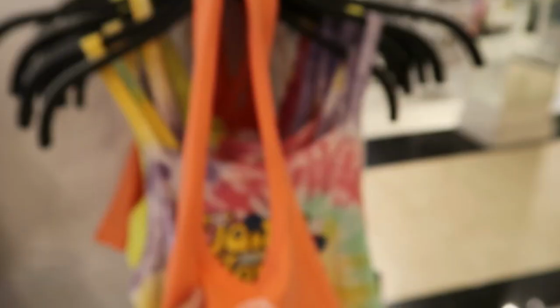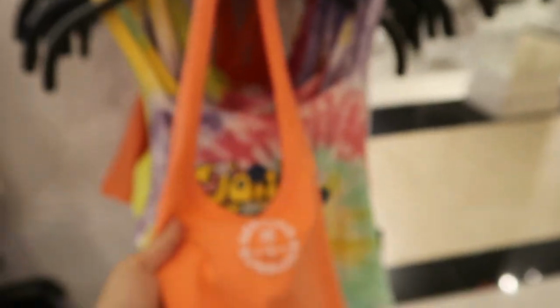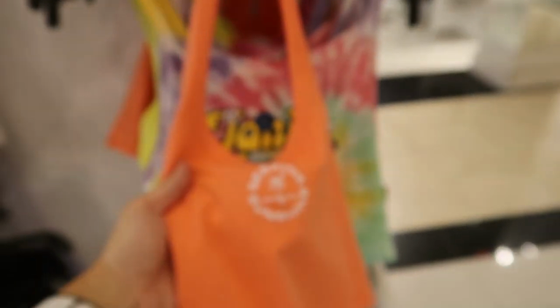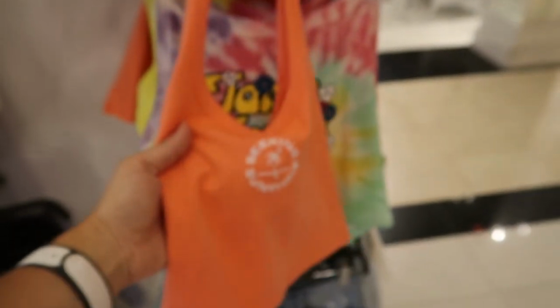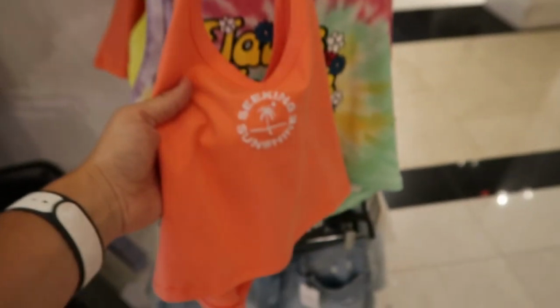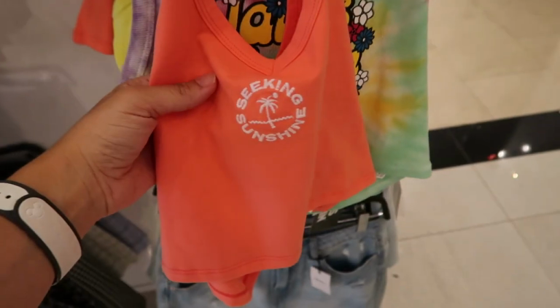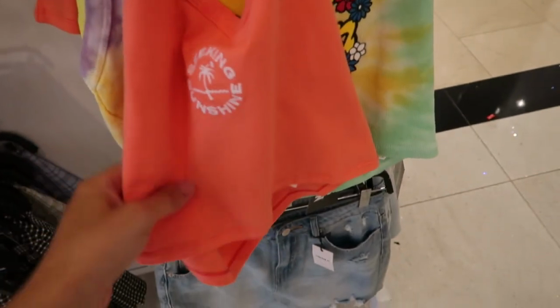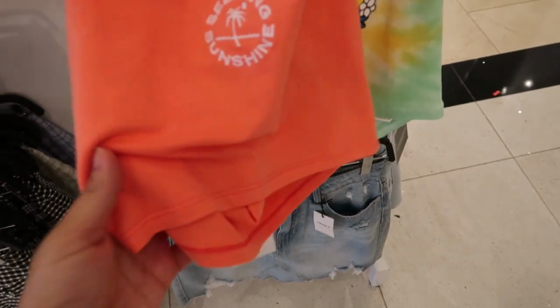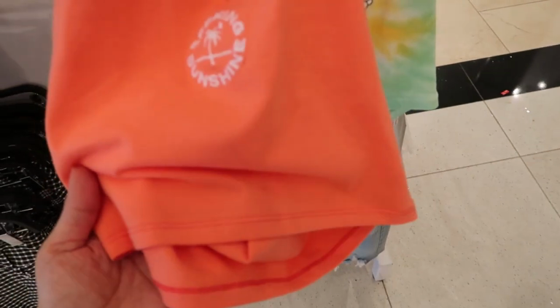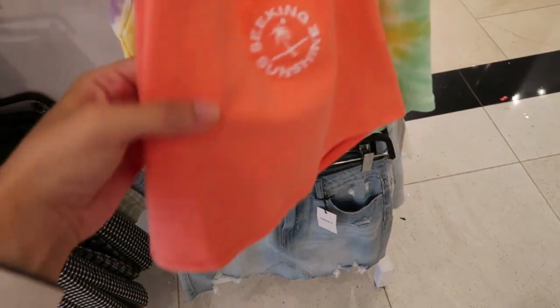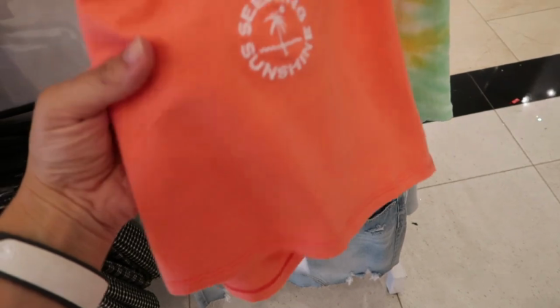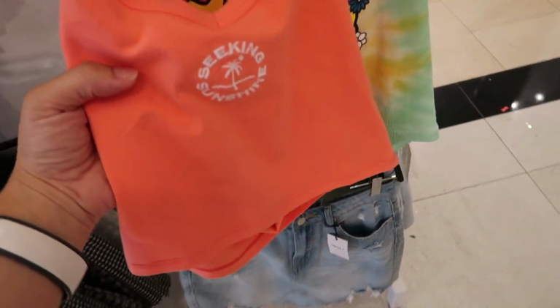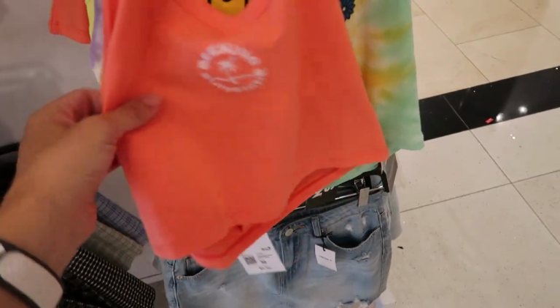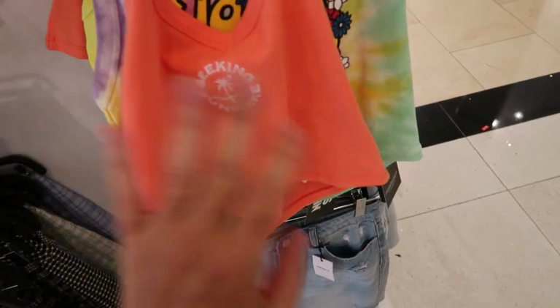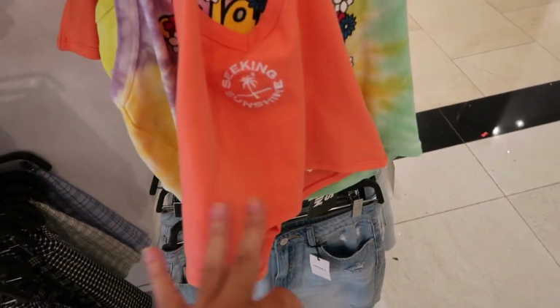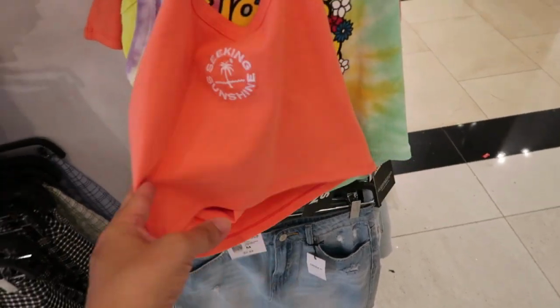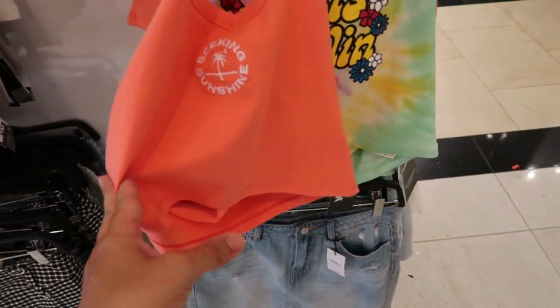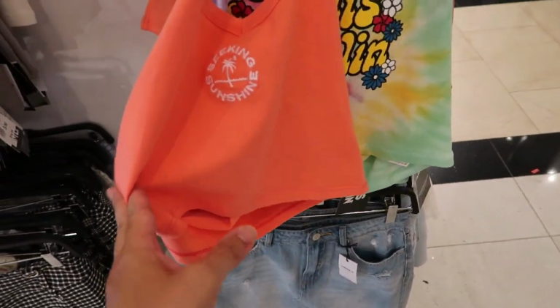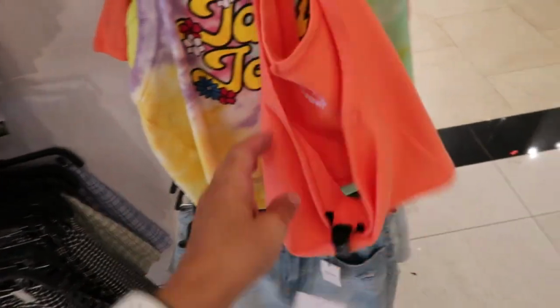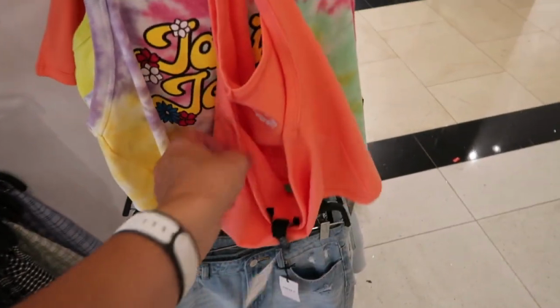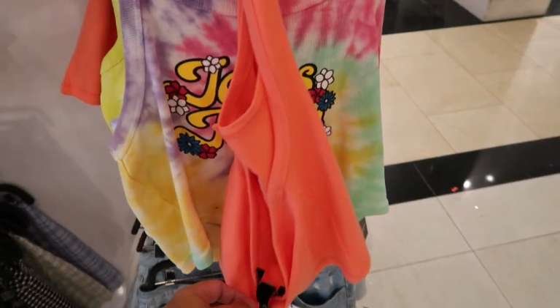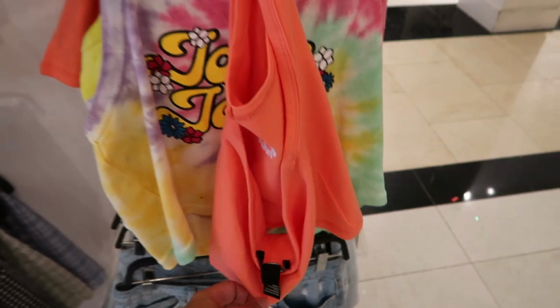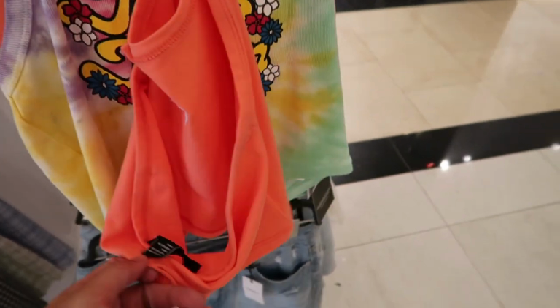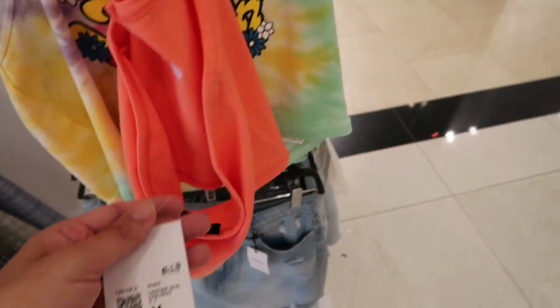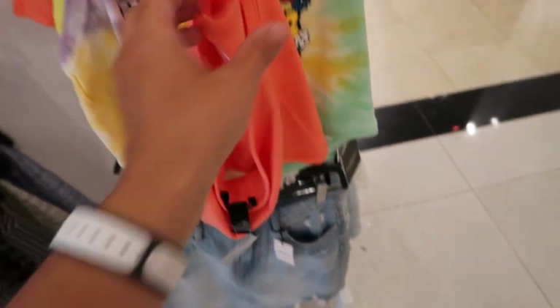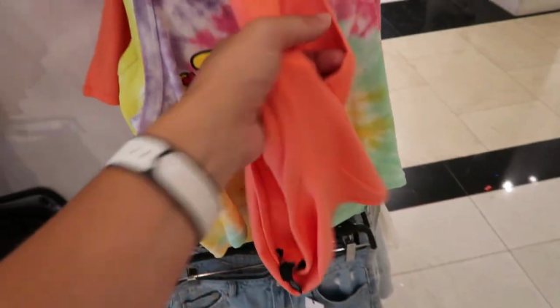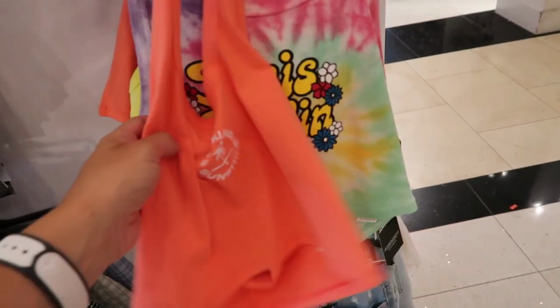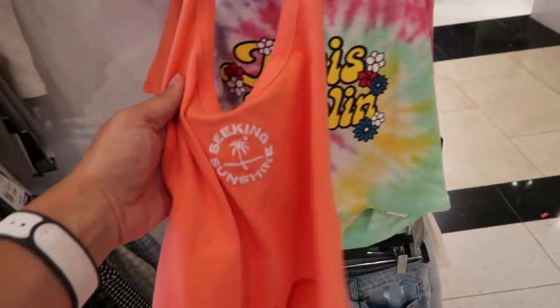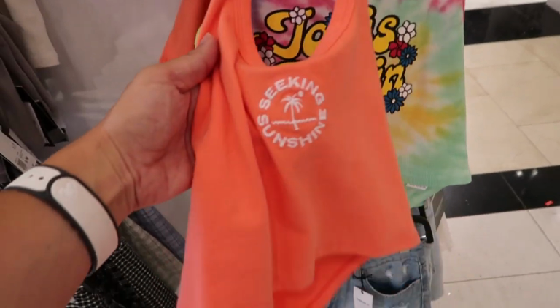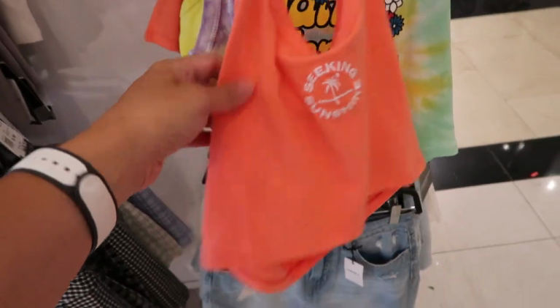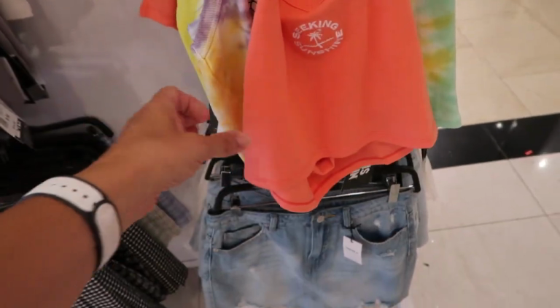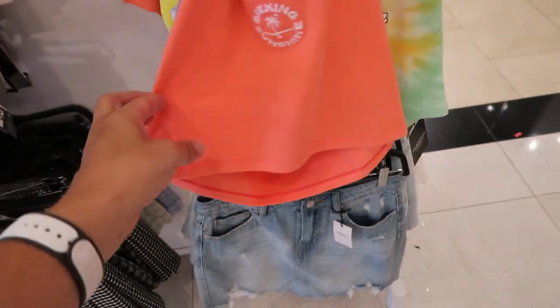This halter is so cute for vacation — if you're going to the beach, throw it over your bathing suit. It is a halter style and it is cropped. It's $9.99.